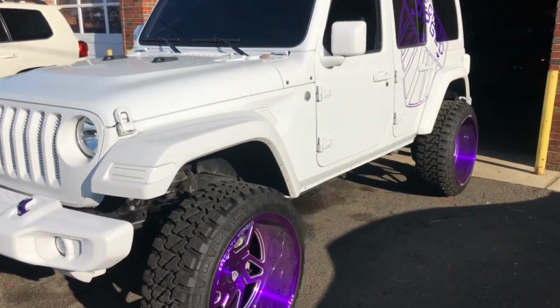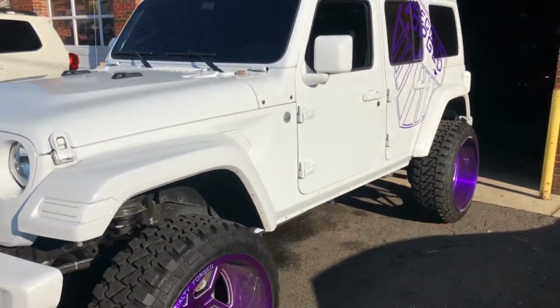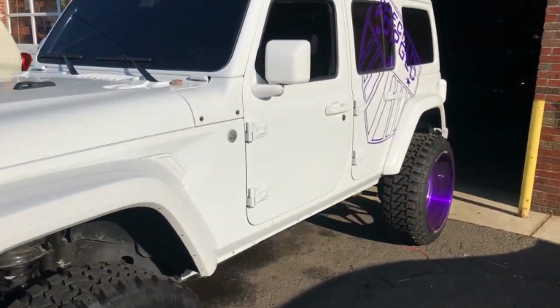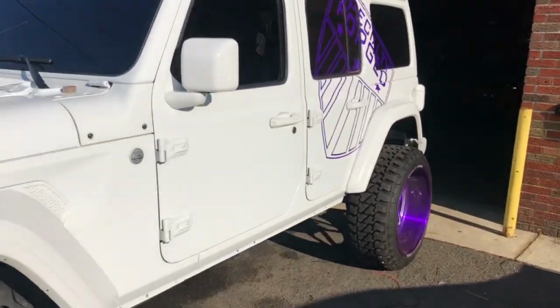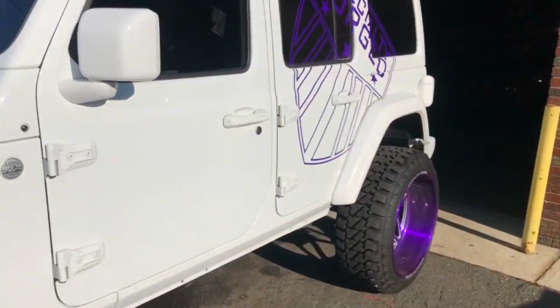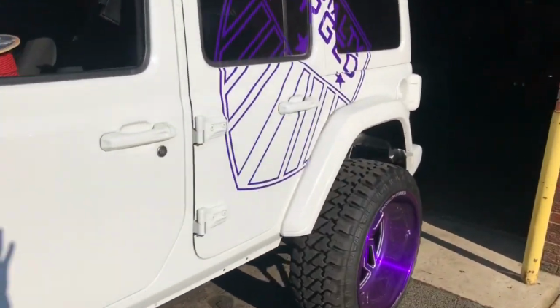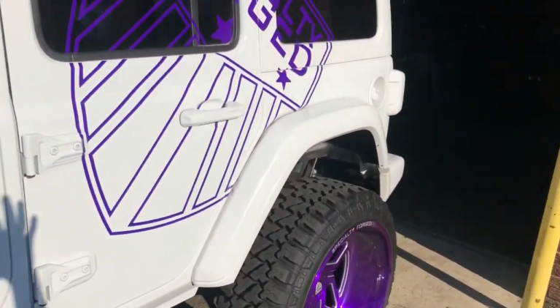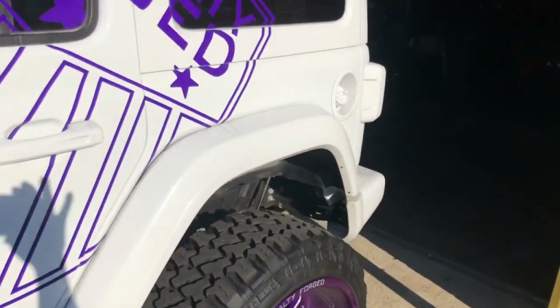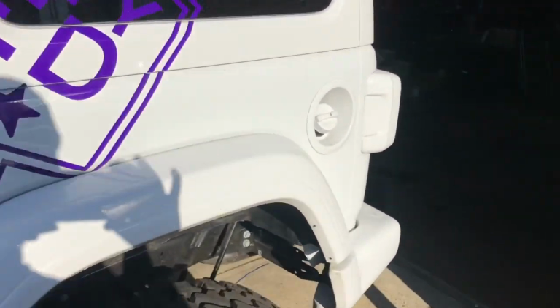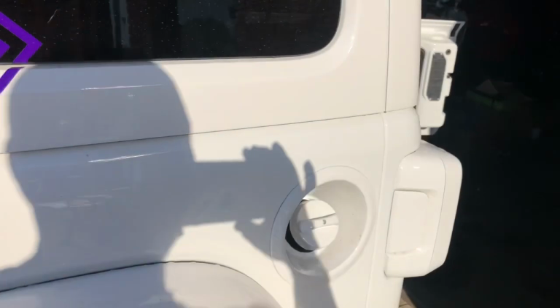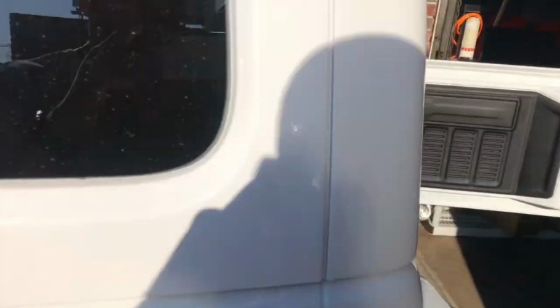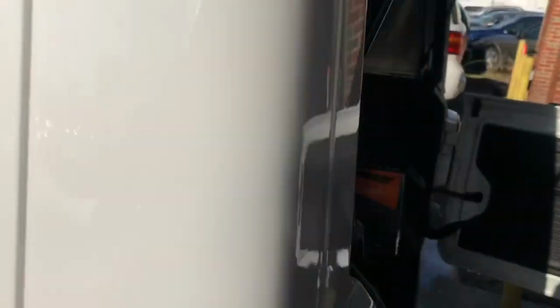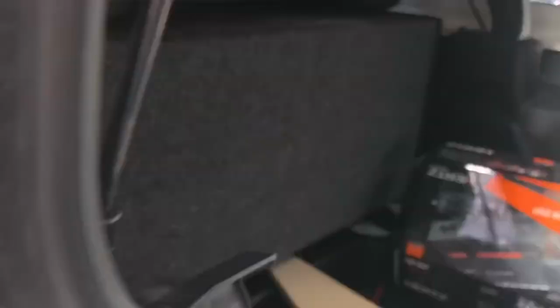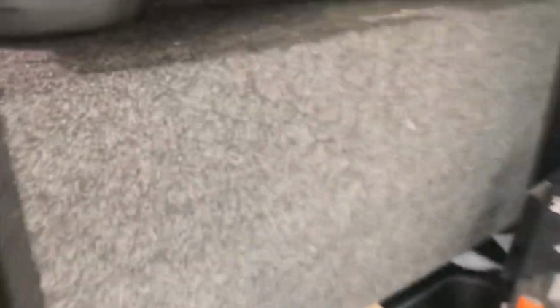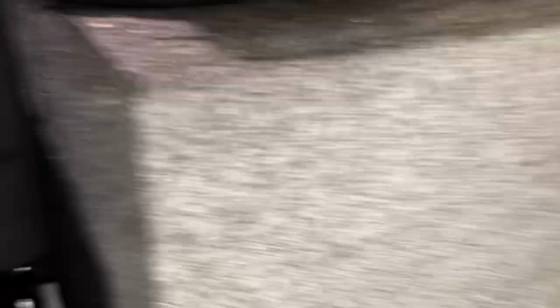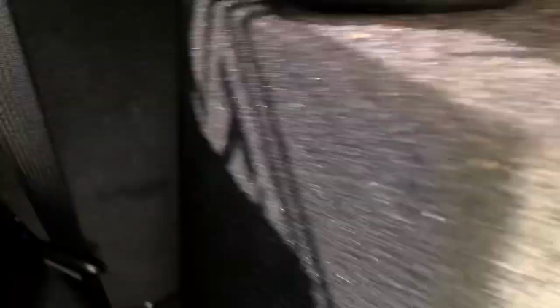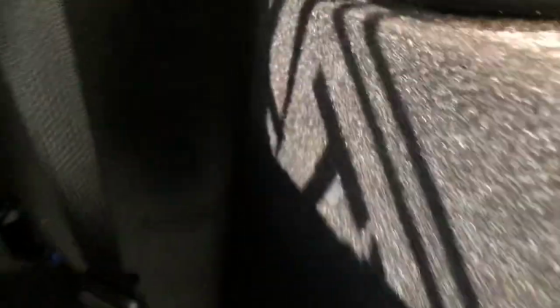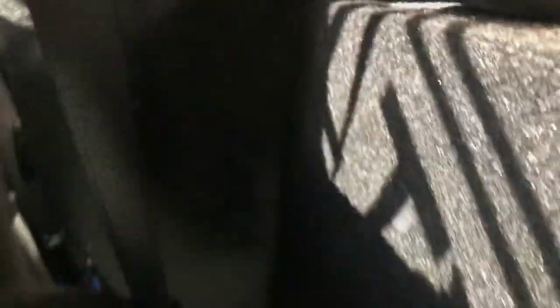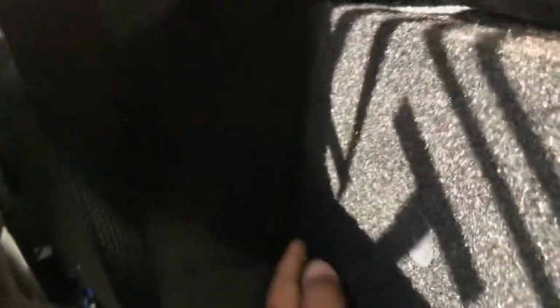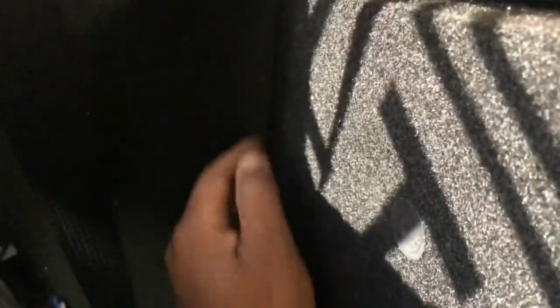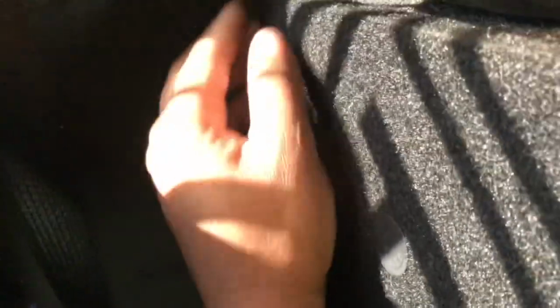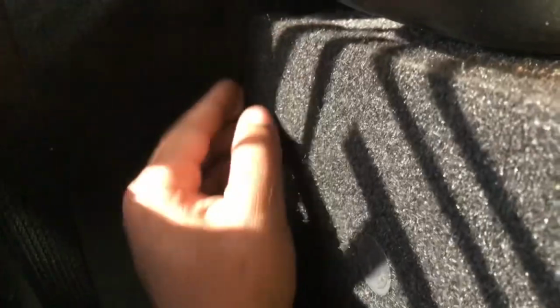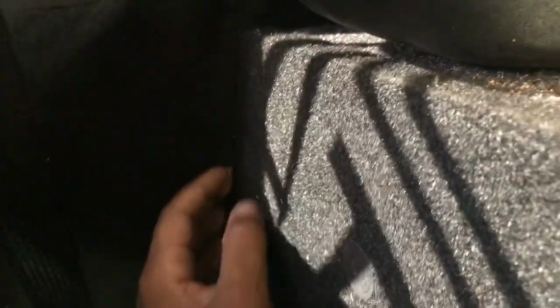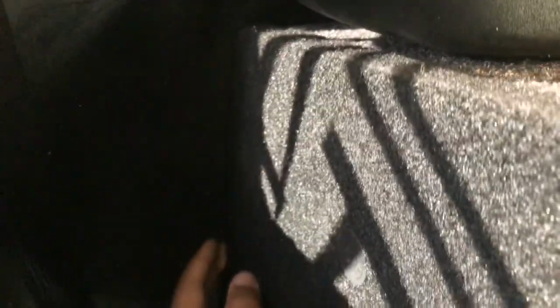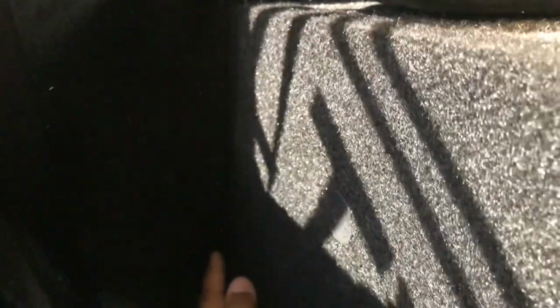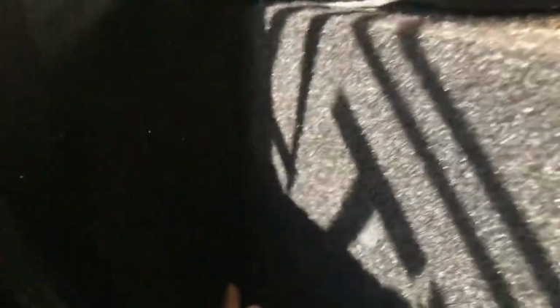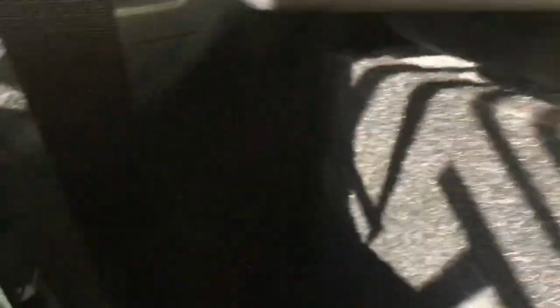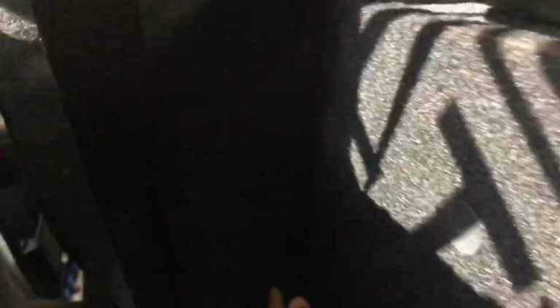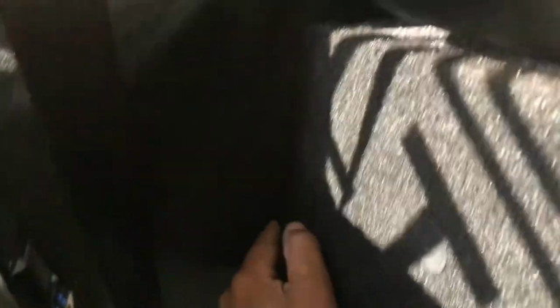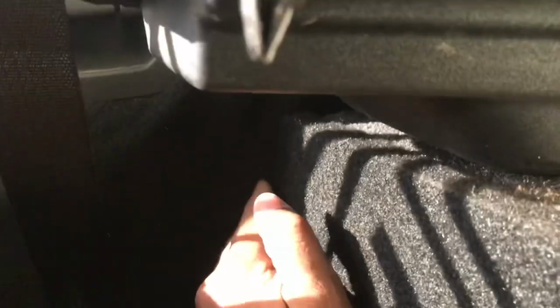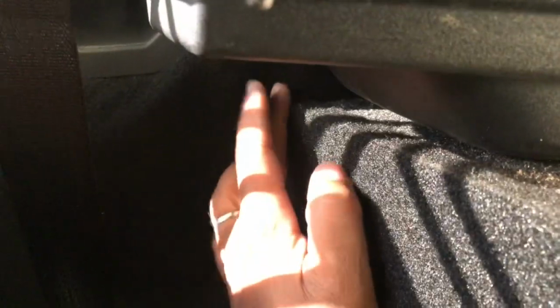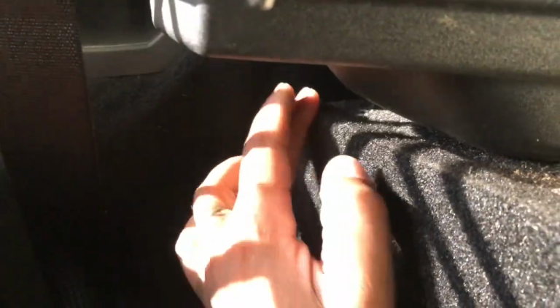This is the Jeep Wrangler that we're working on. The enclosure is already built, but if you can see back there, the angle of the enclosure matches perfectly to the angle of the seat.